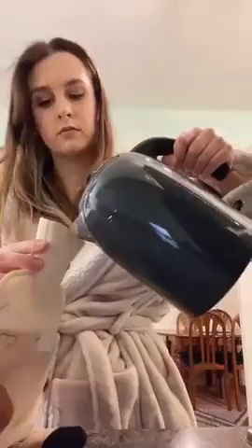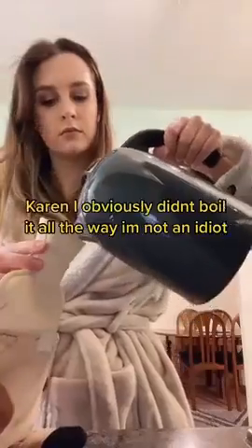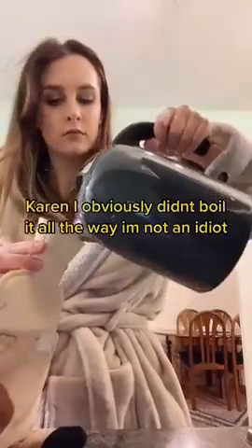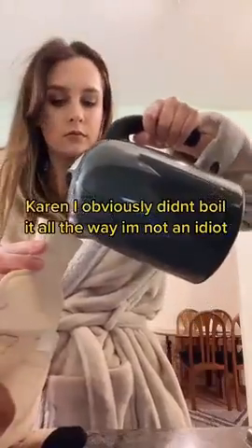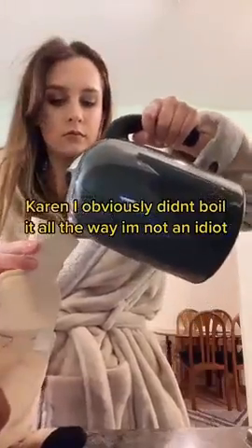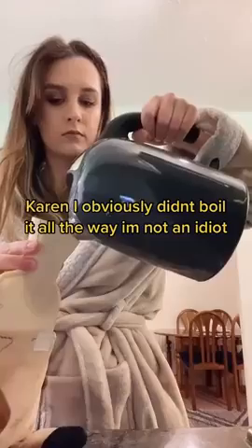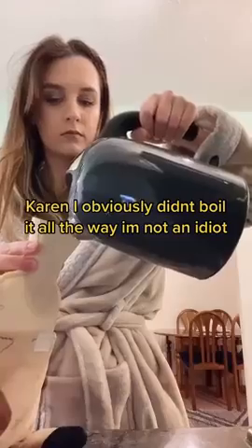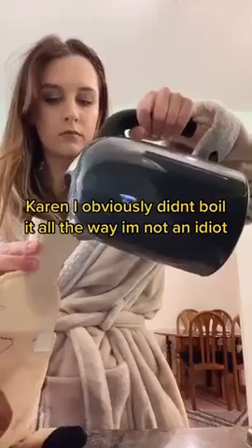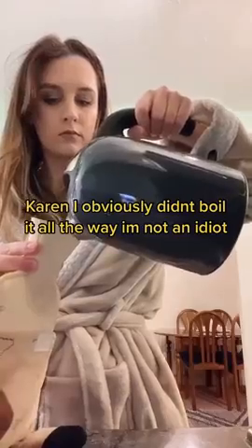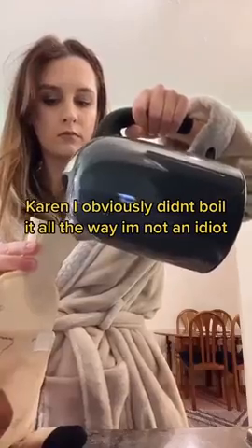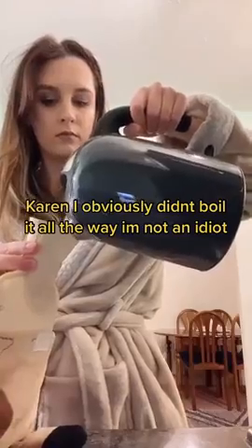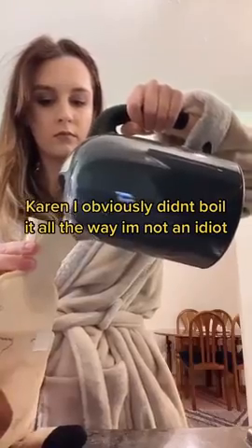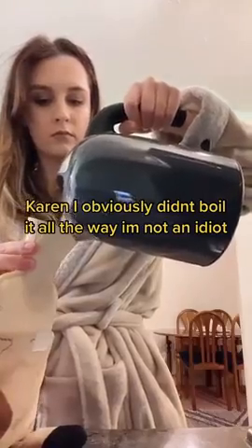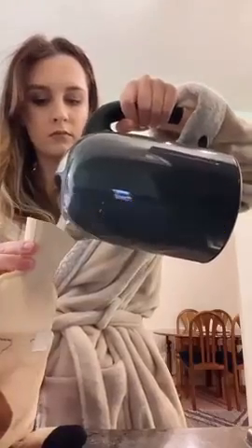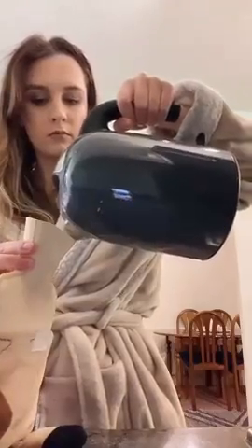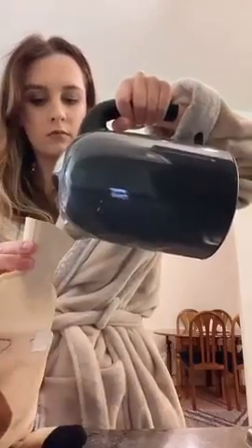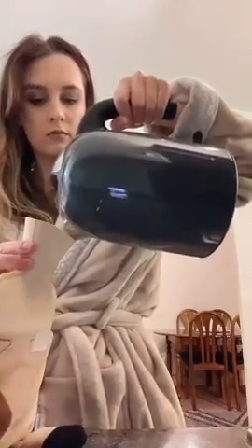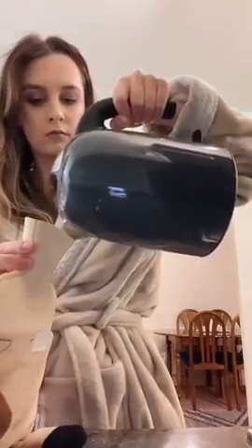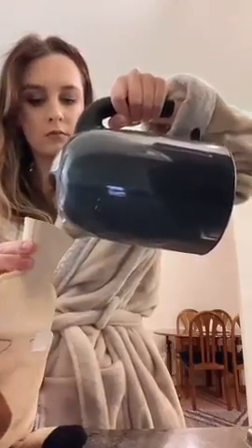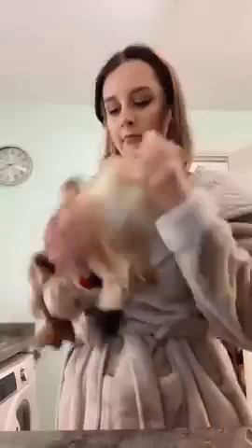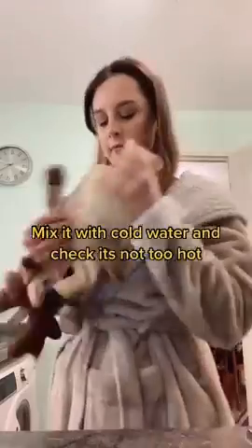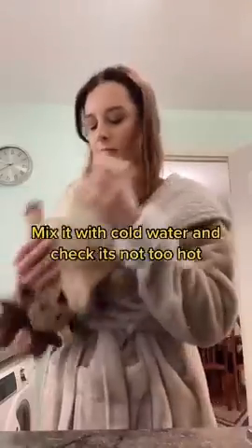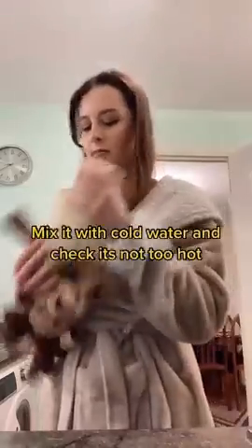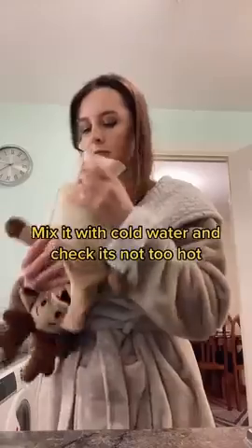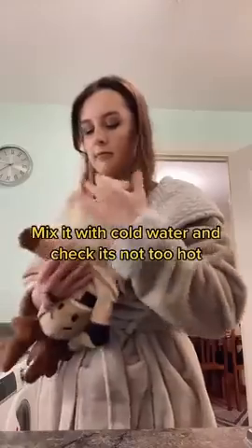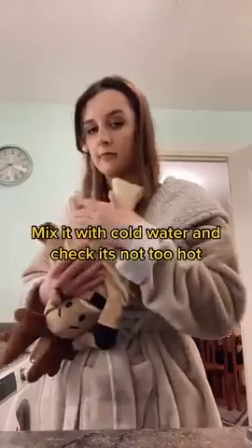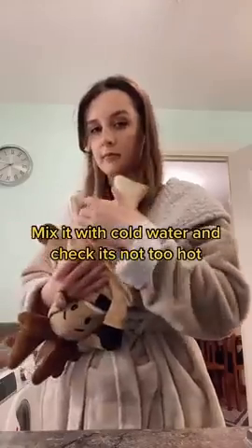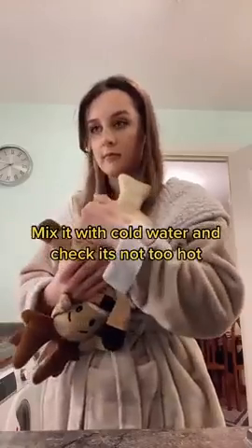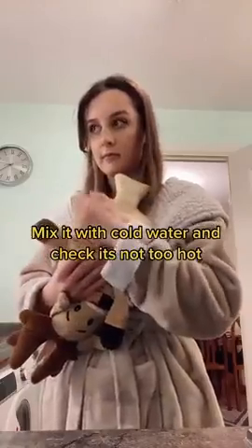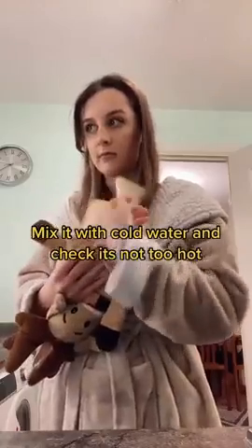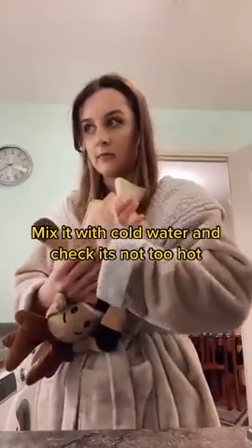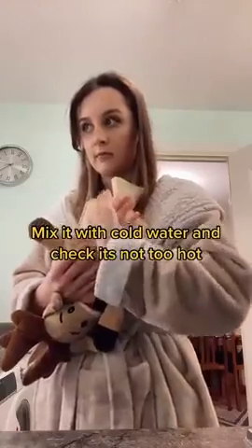Karen, I obviously didn't boil it all the way — I'm not an idiot. Mix it with cold water and check it's not too hot.